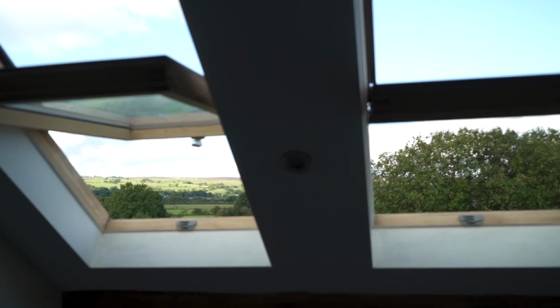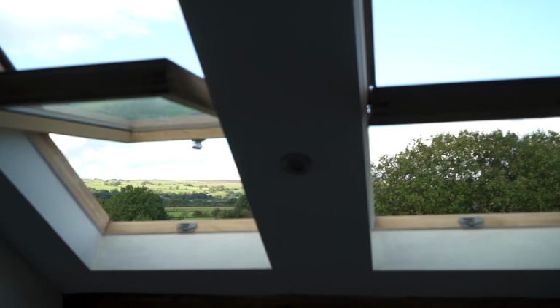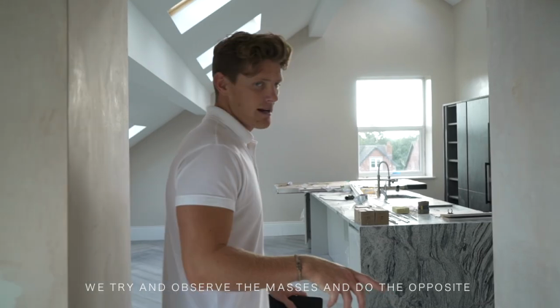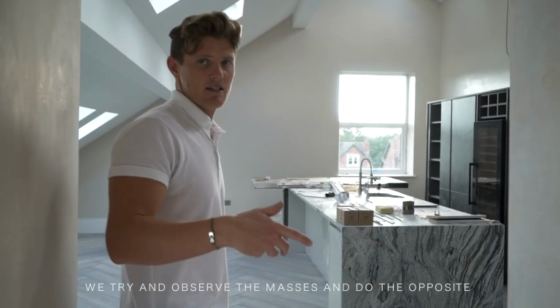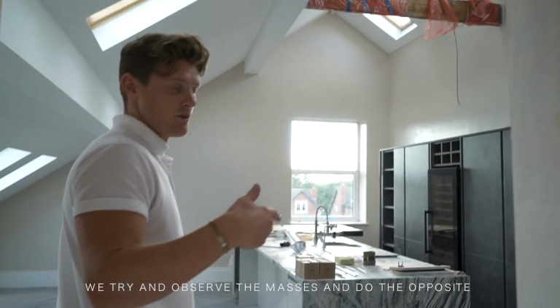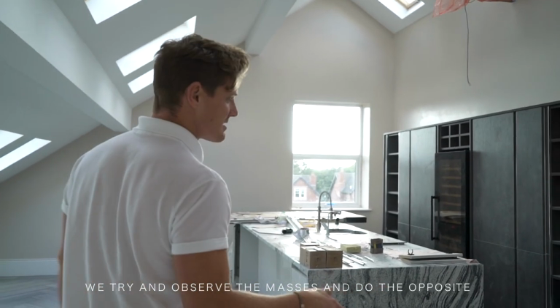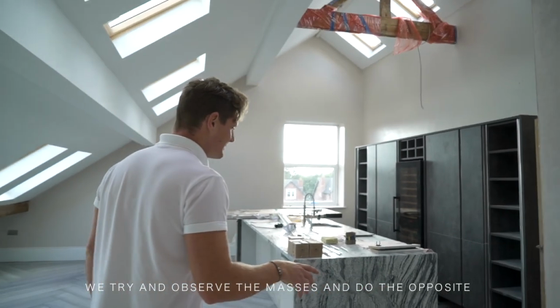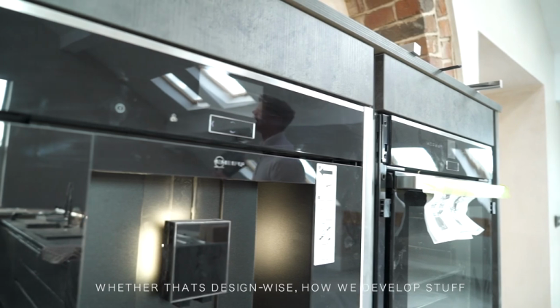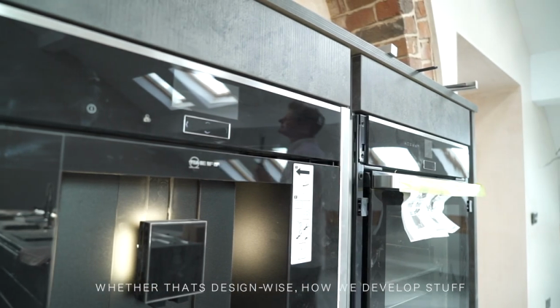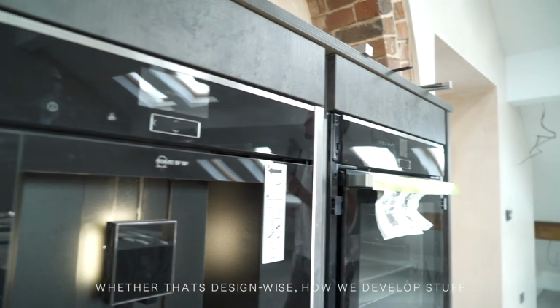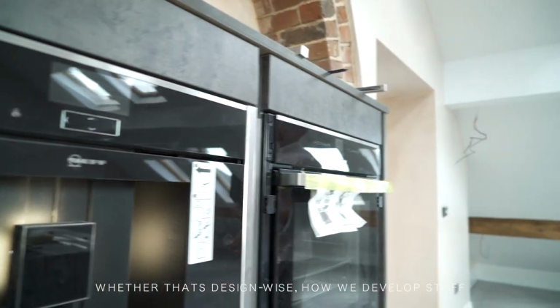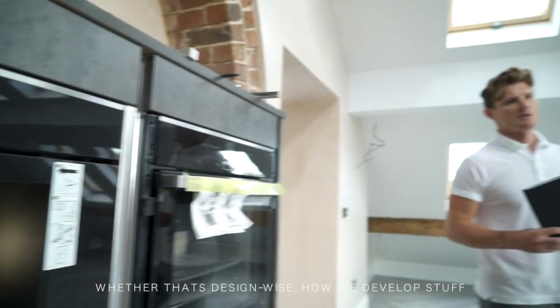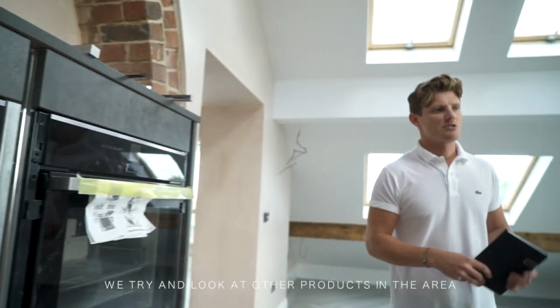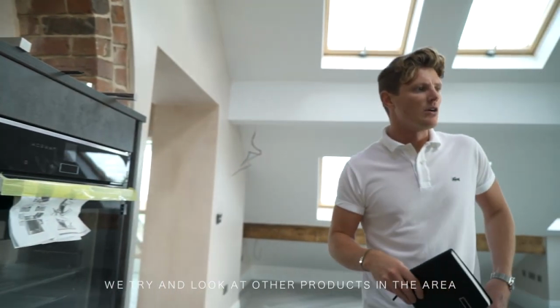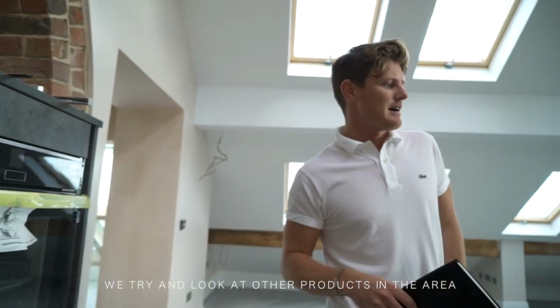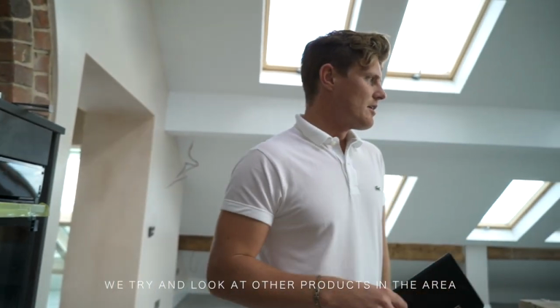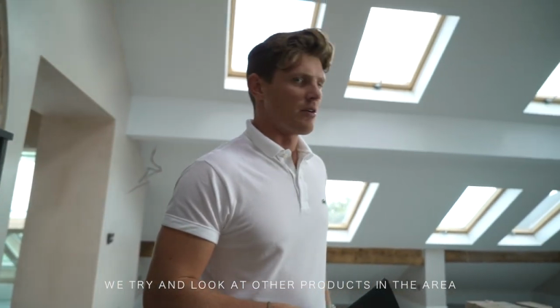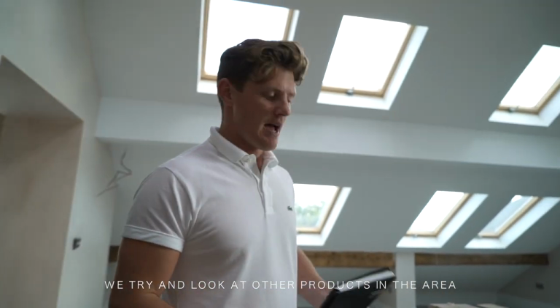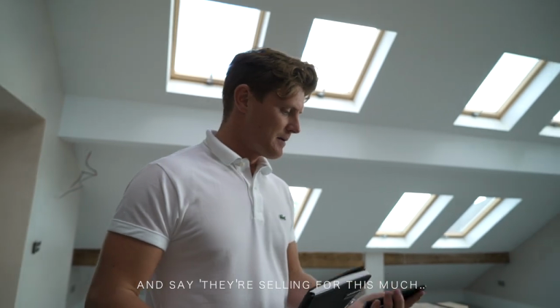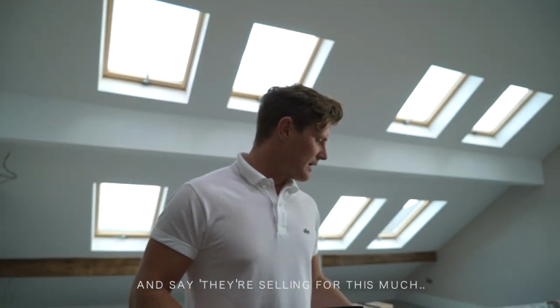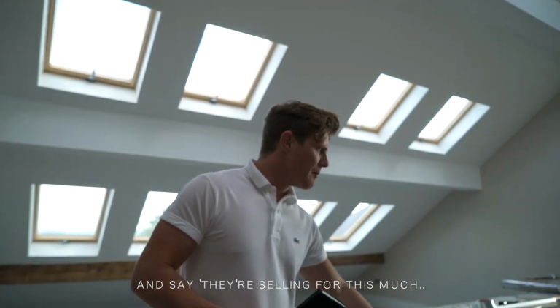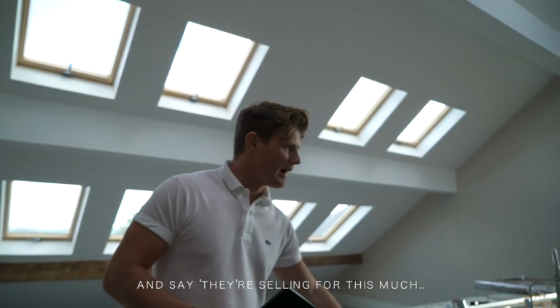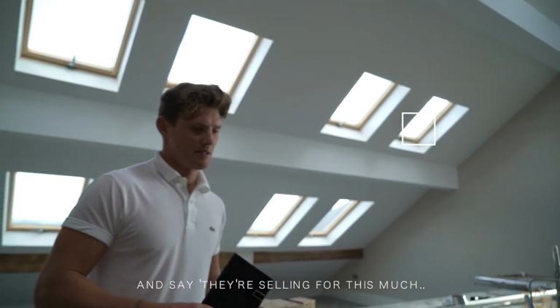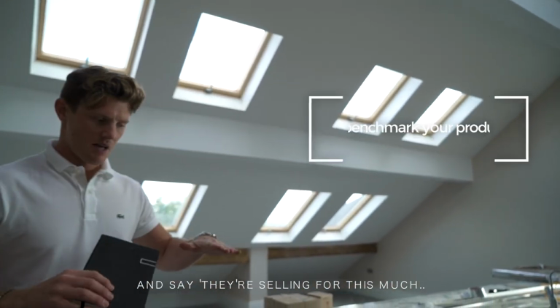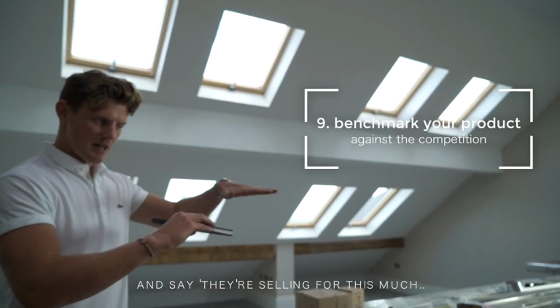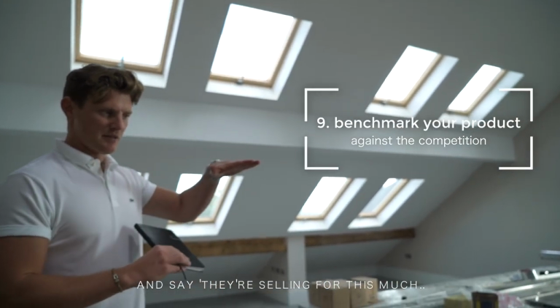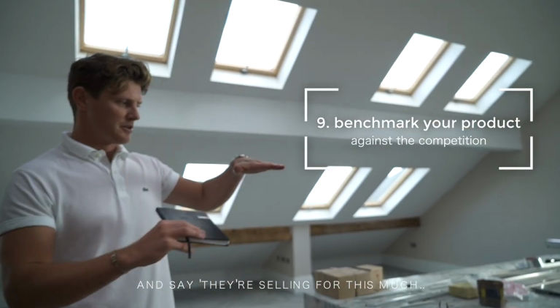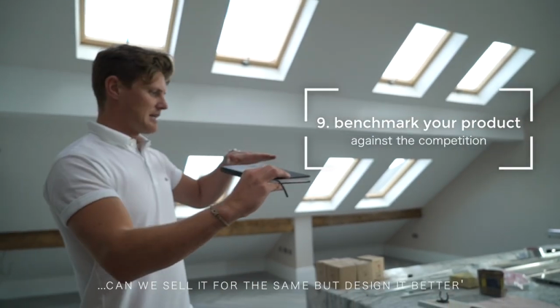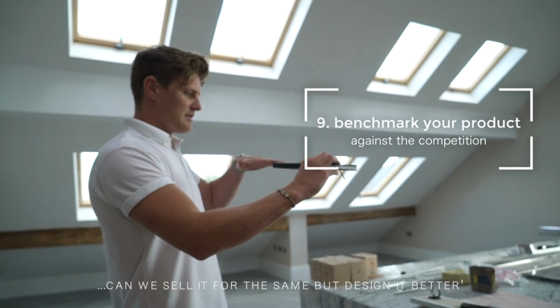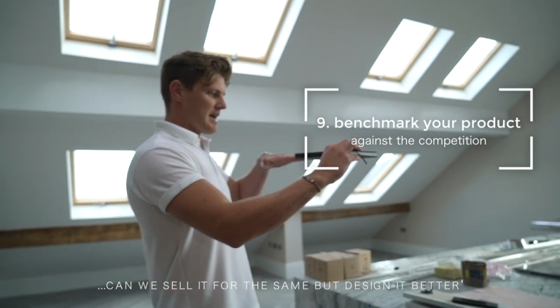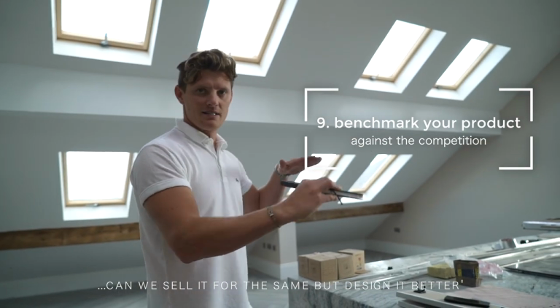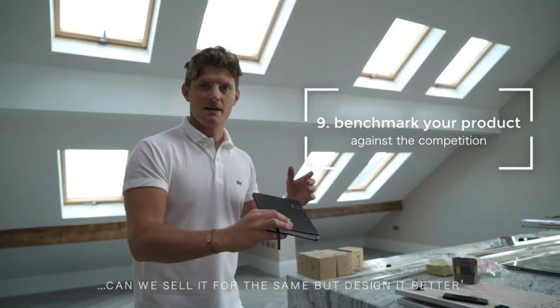Try and observe the masses and do the opposite — whether that's design-wise, how we develop stone, and trying to look at other products in the area and say: okay, they're selling for this much, can we sell it for the same or design it better?